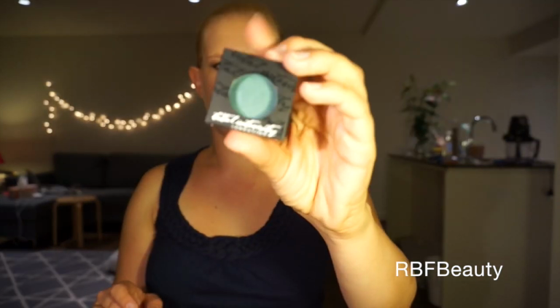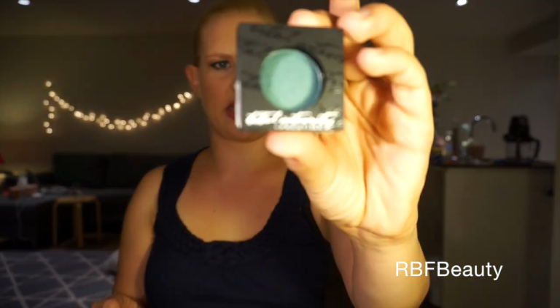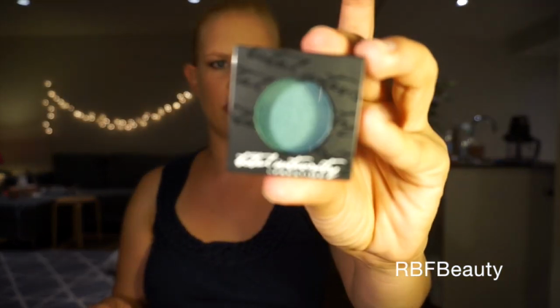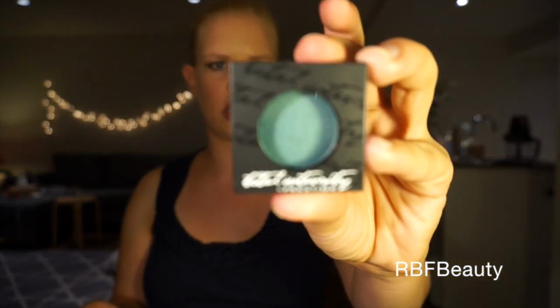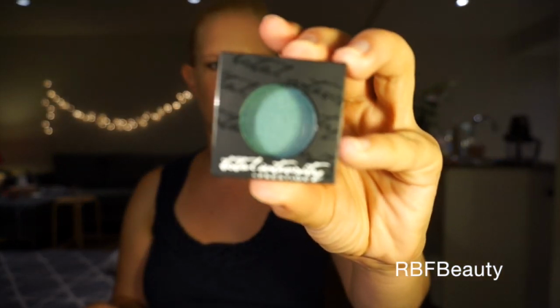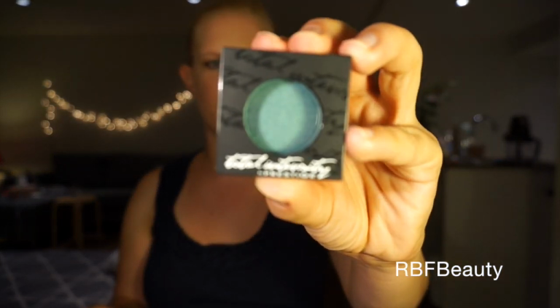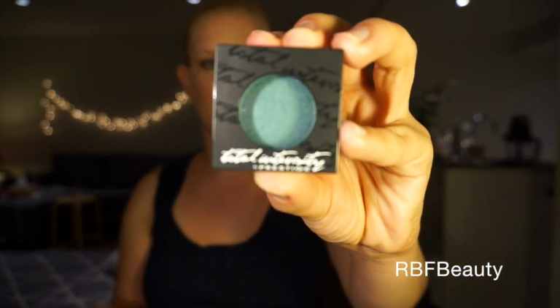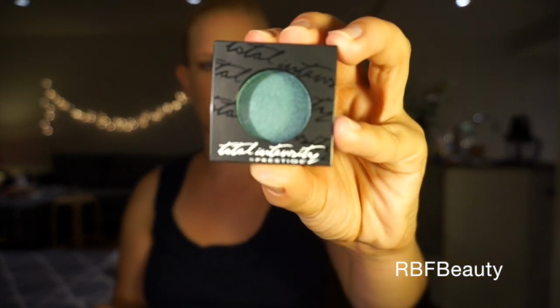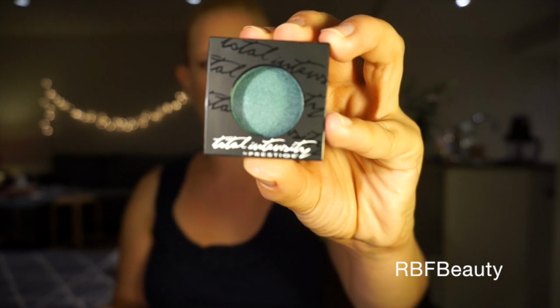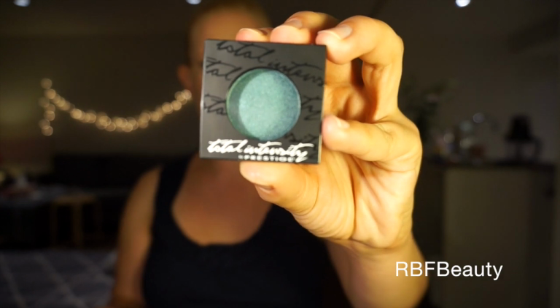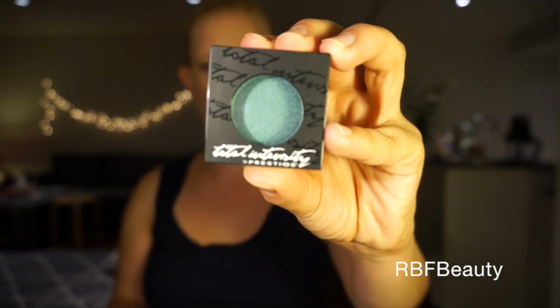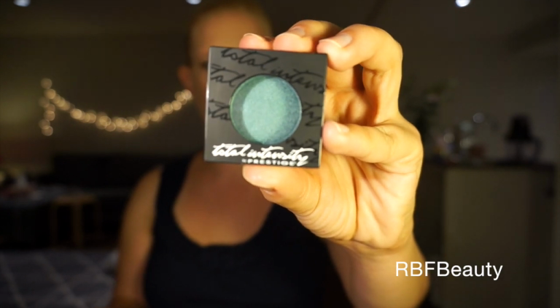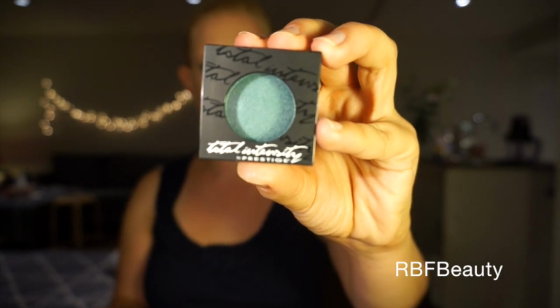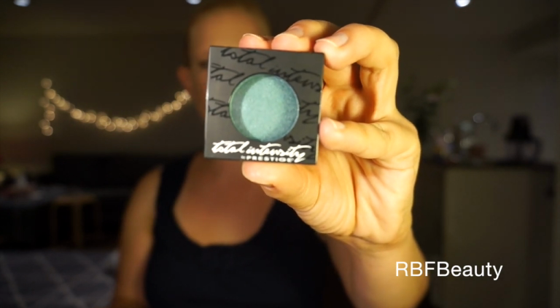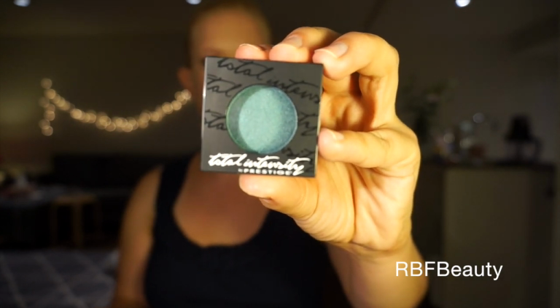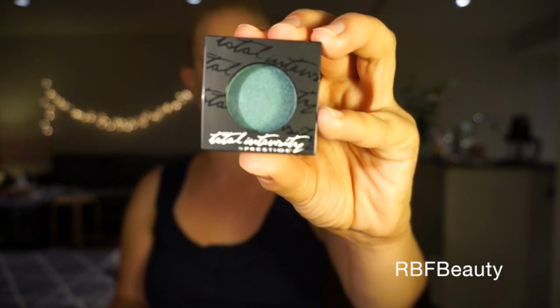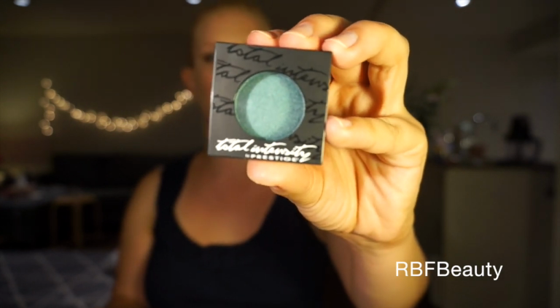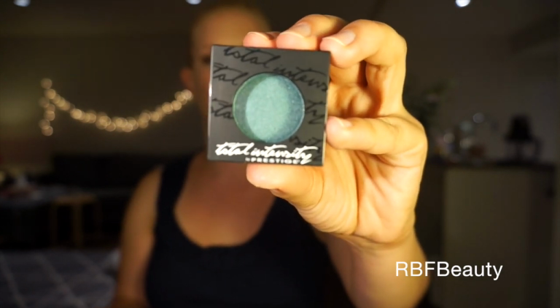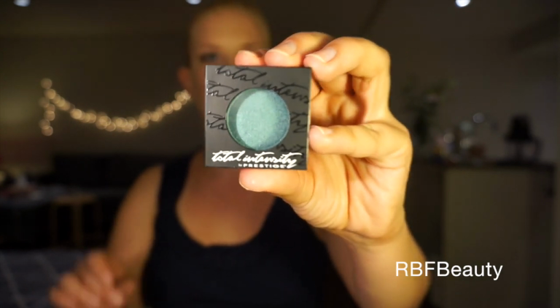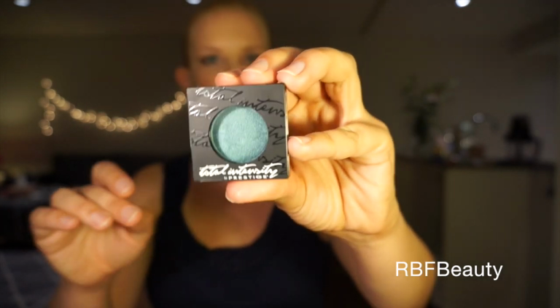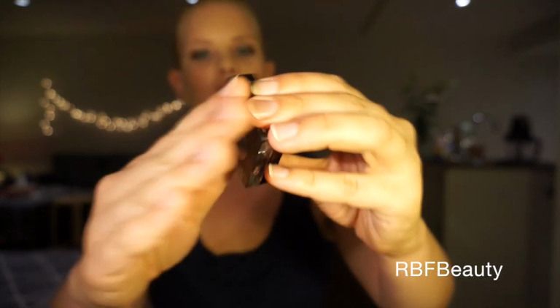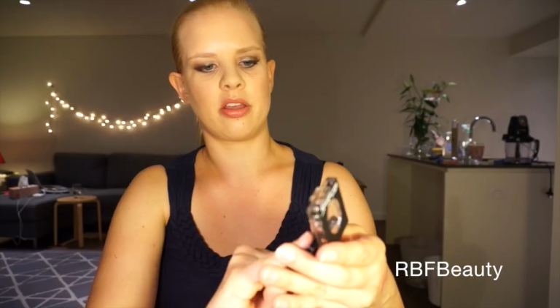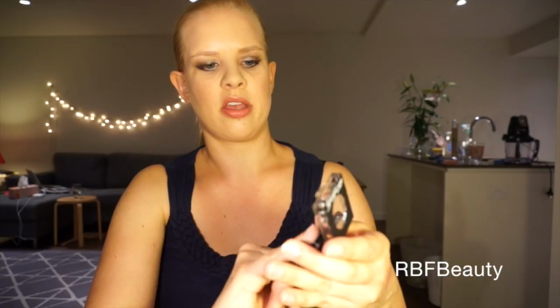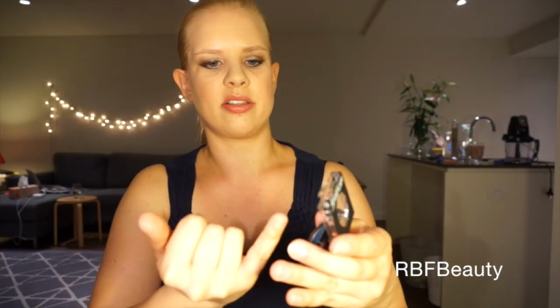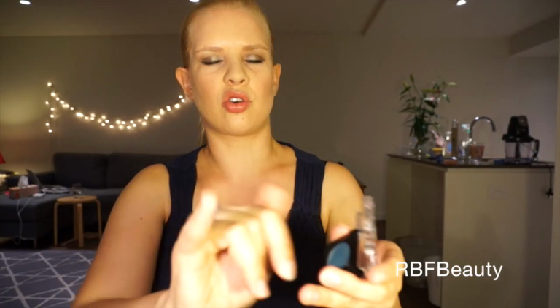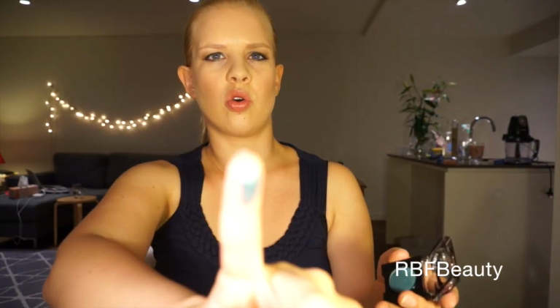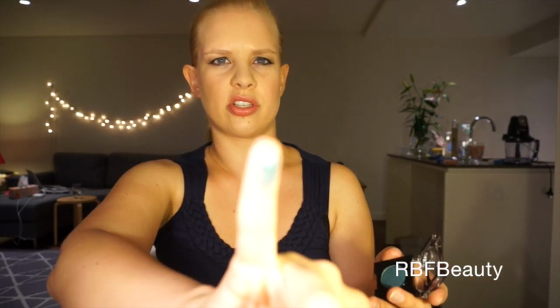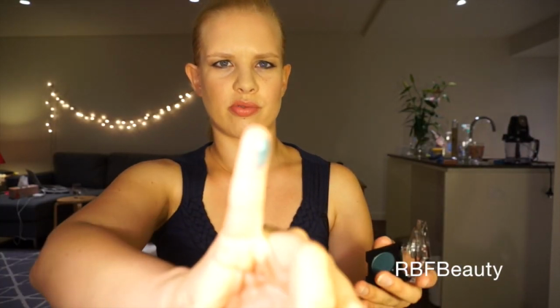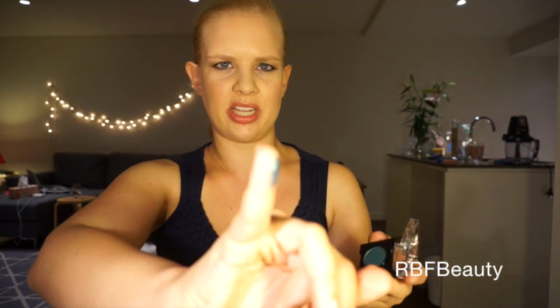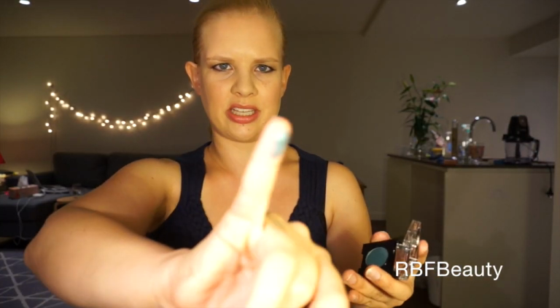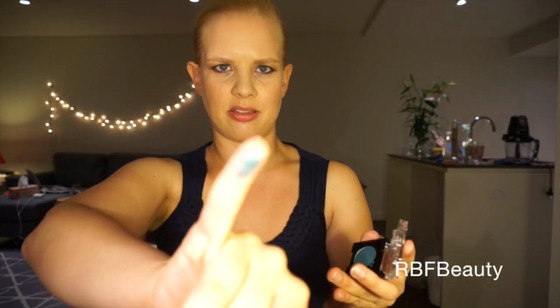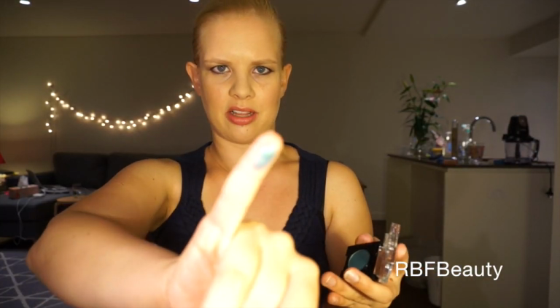This is my Total Intensity eyeshadow by Prestige in the shade Long Term Relationship. It's this gorgeous greeny teal color.